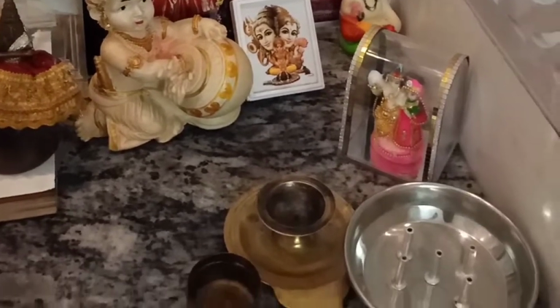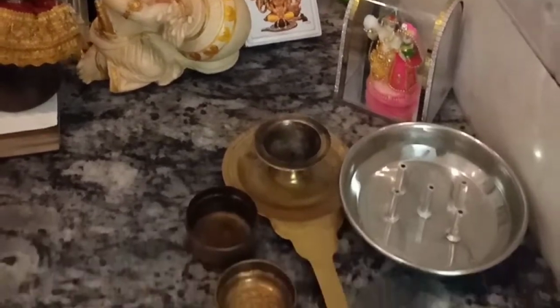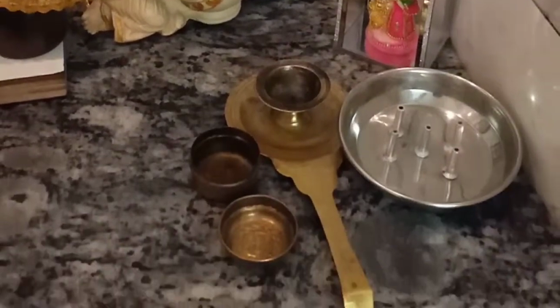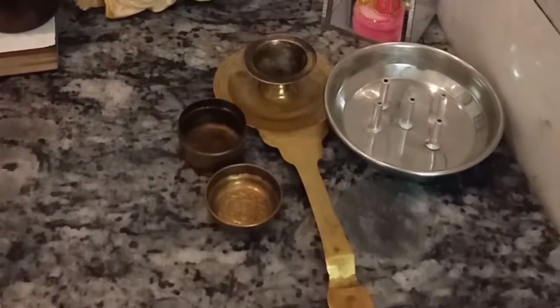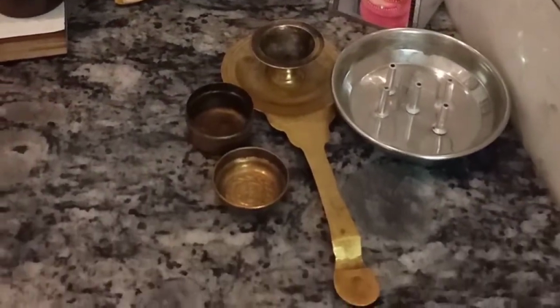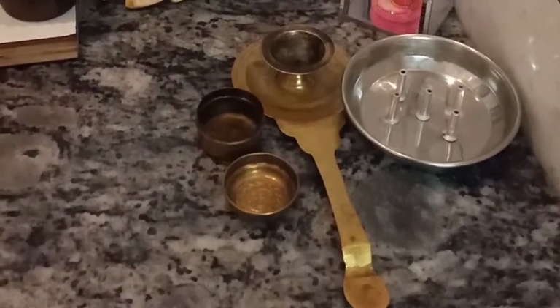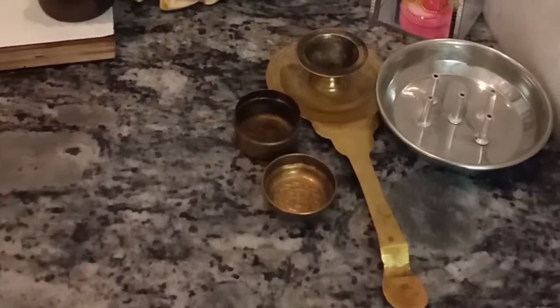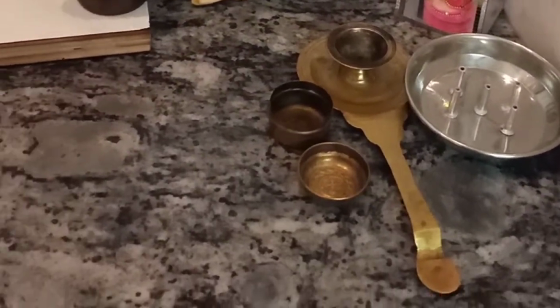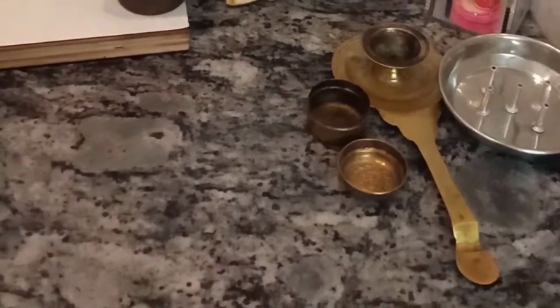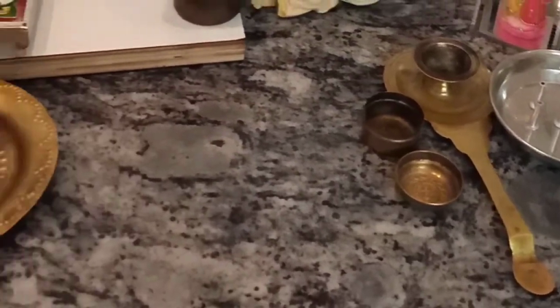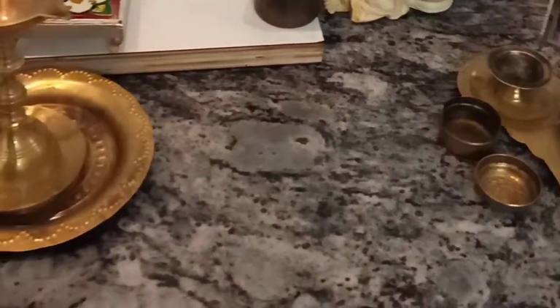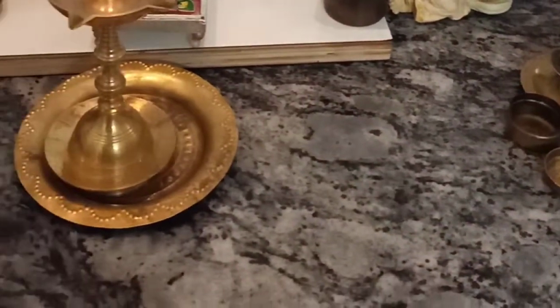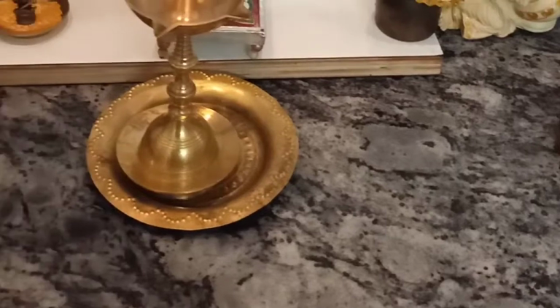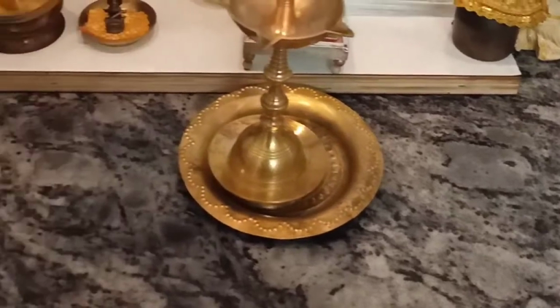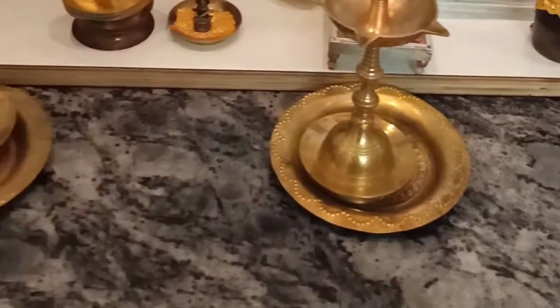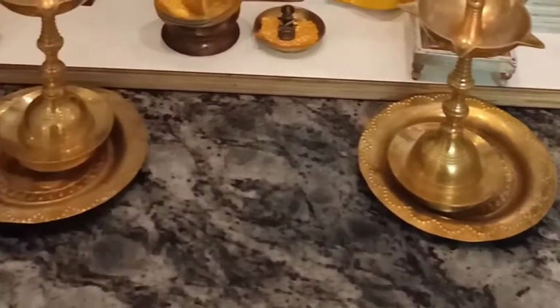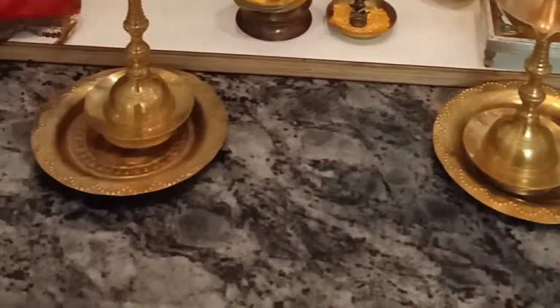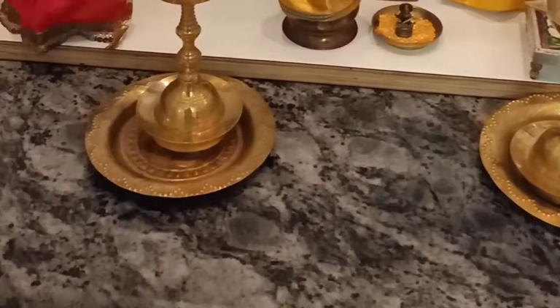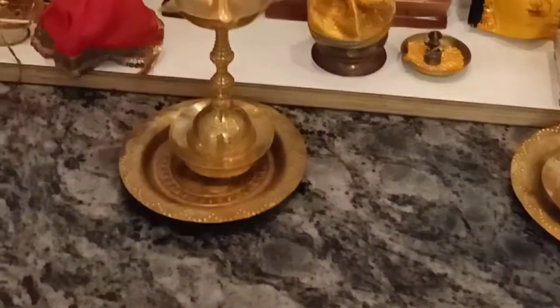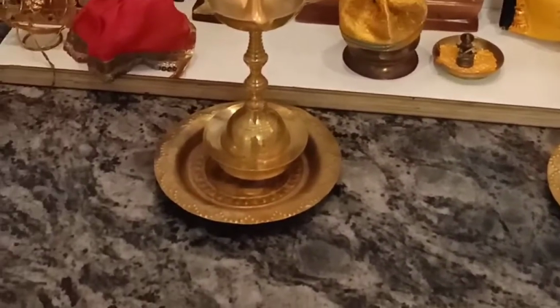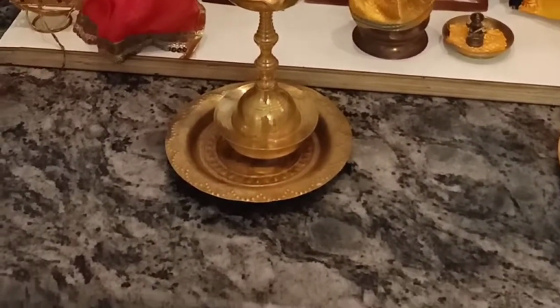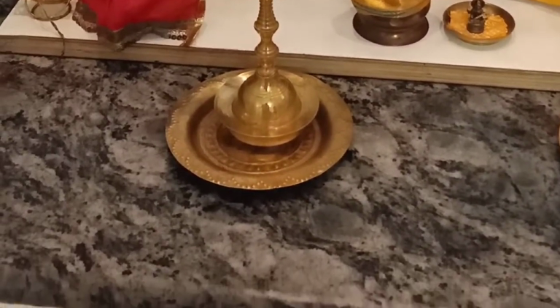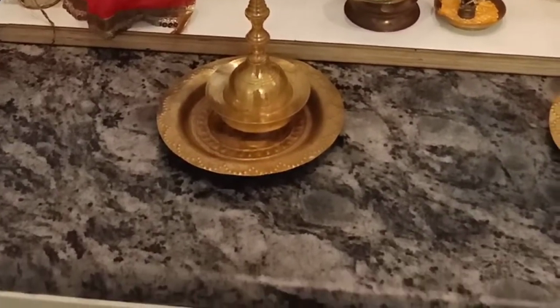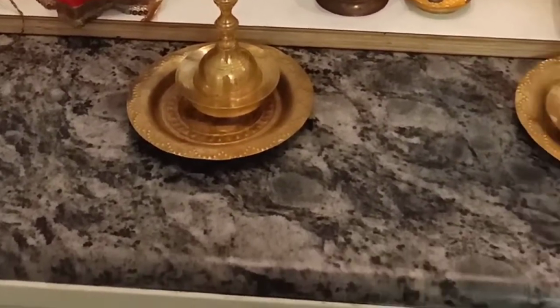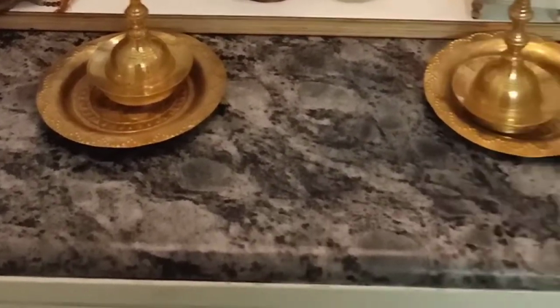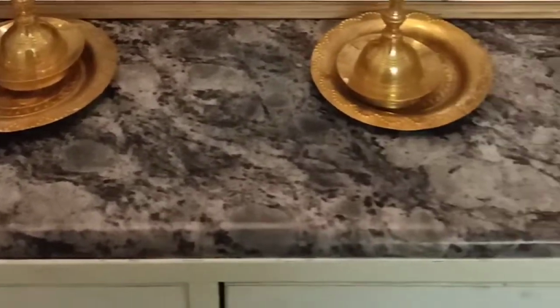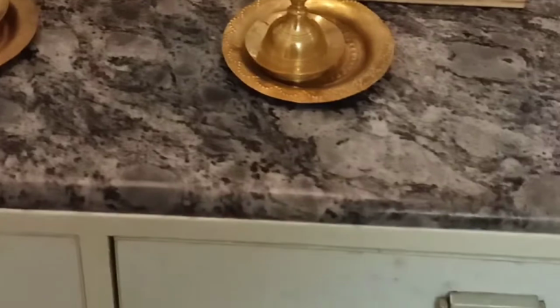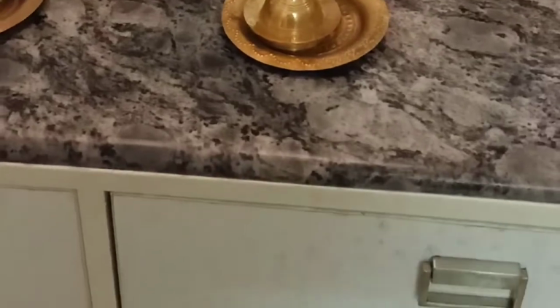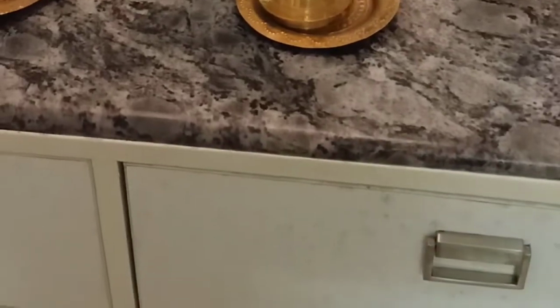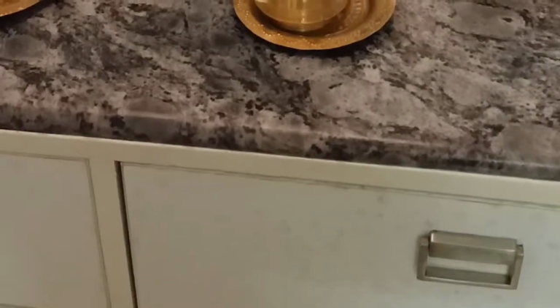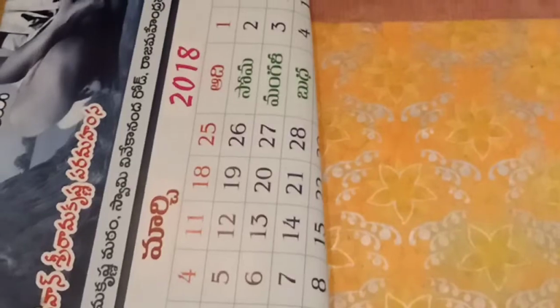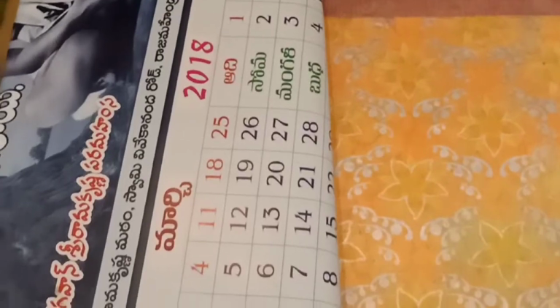These are some of the puja samans which we use. I have just kept them on the top, and I would now show you the drawers and how I've organized them.